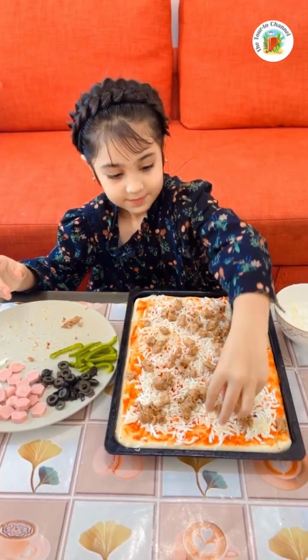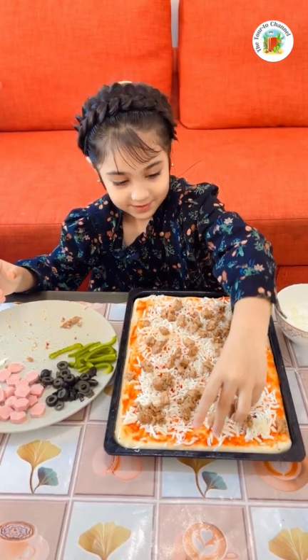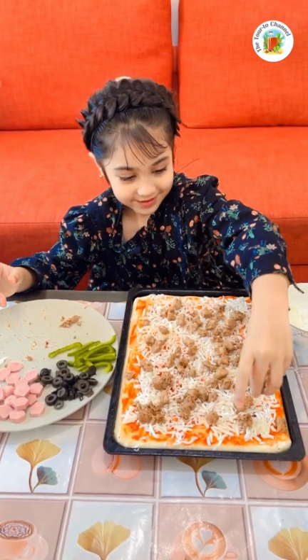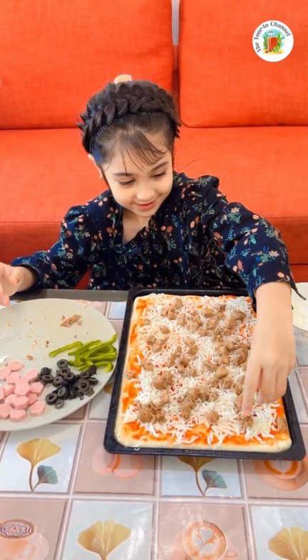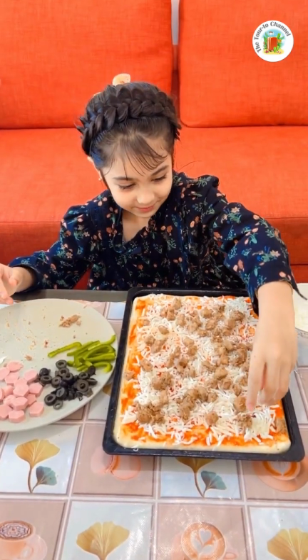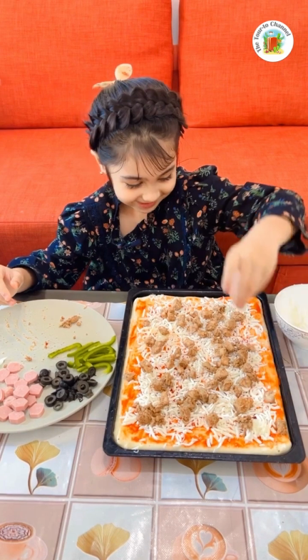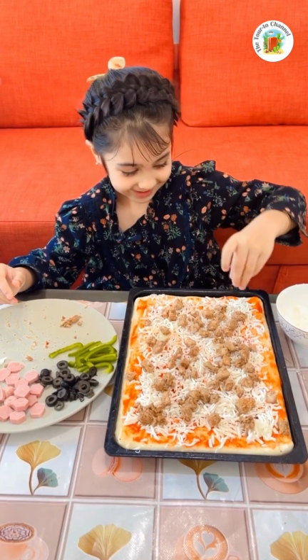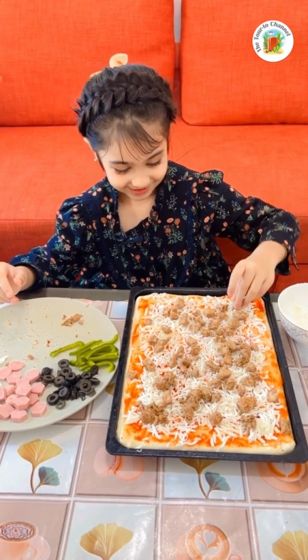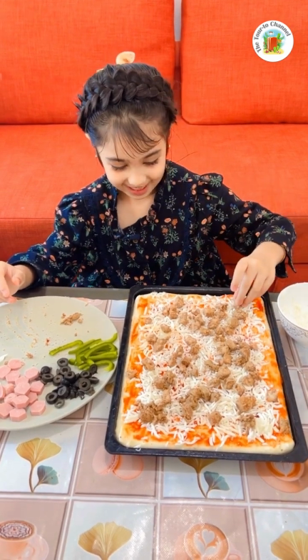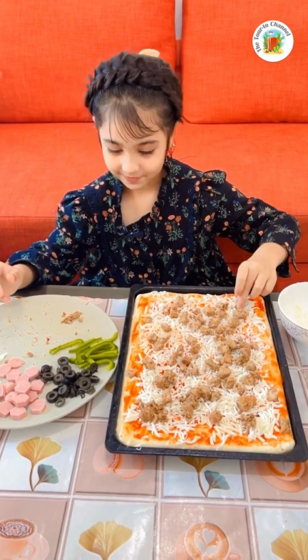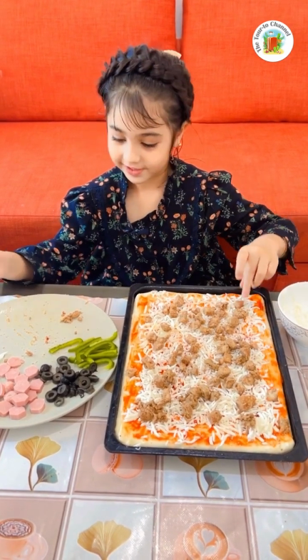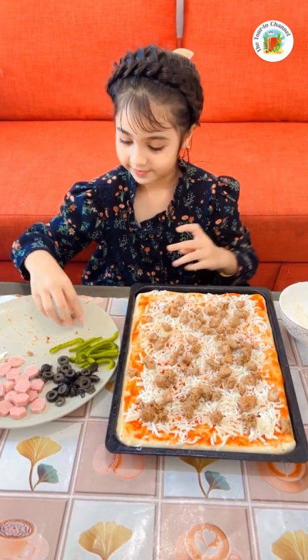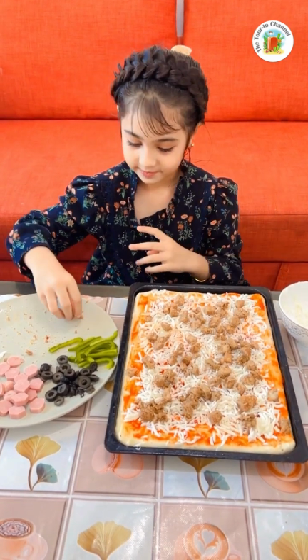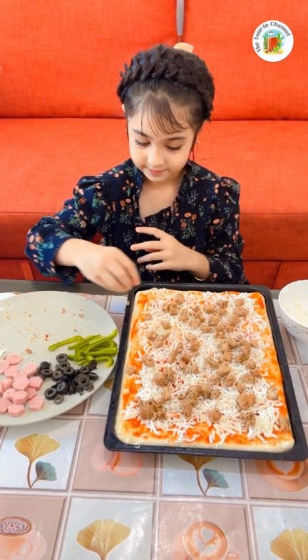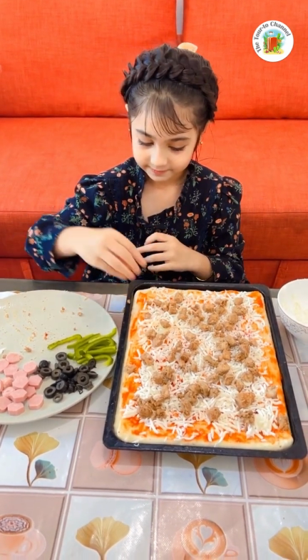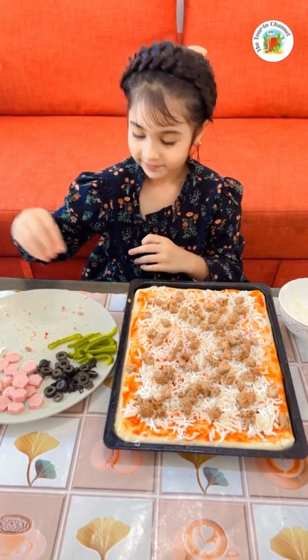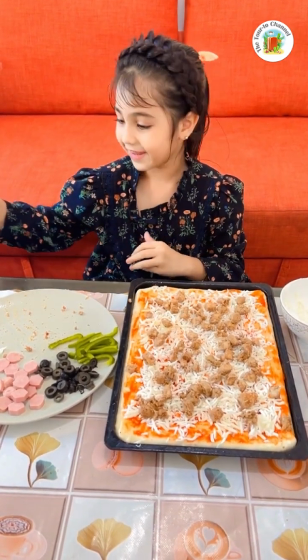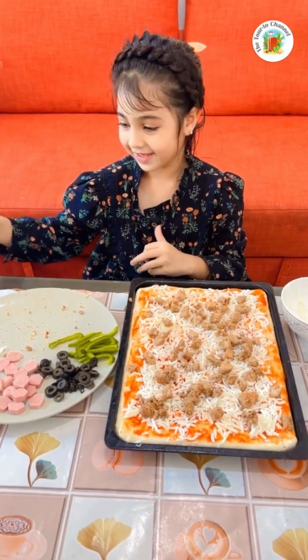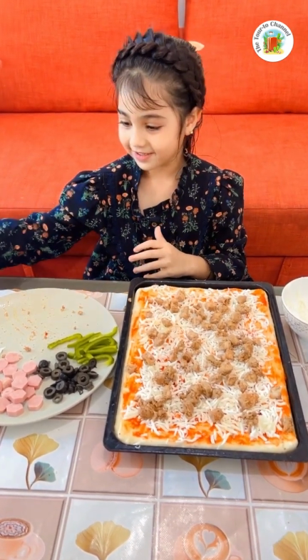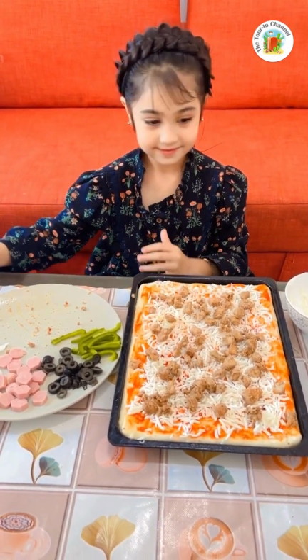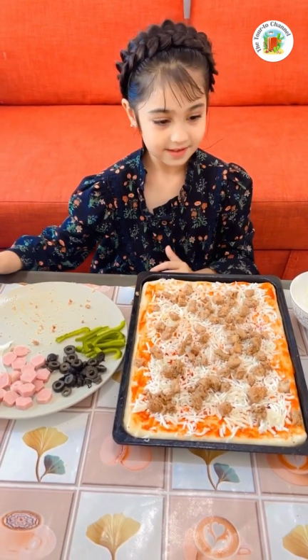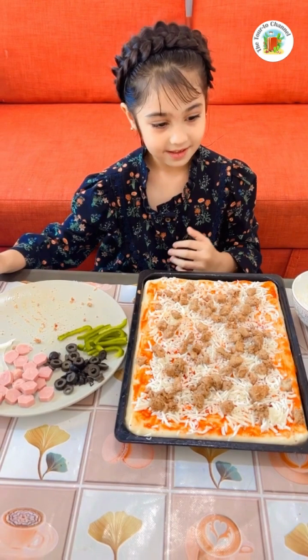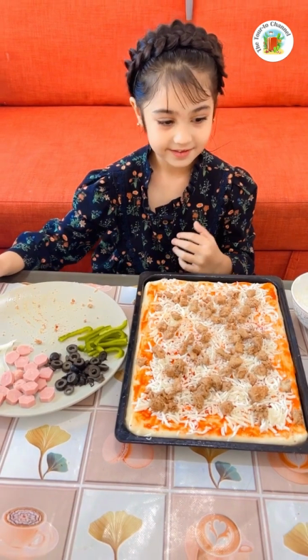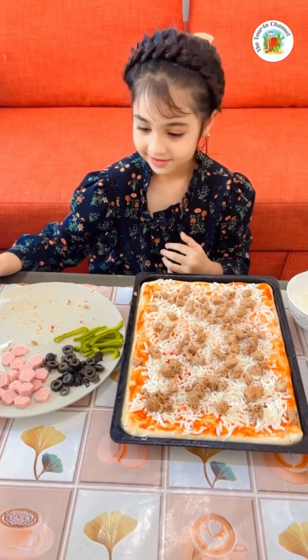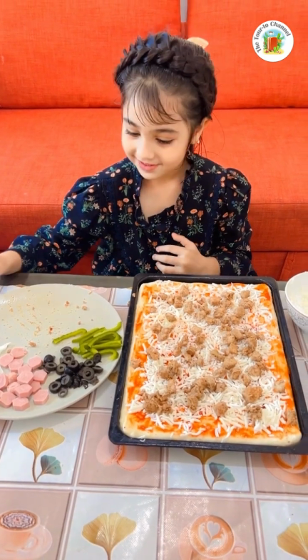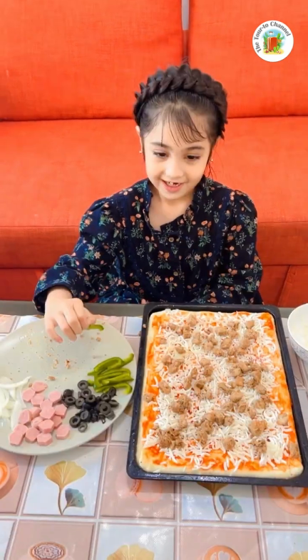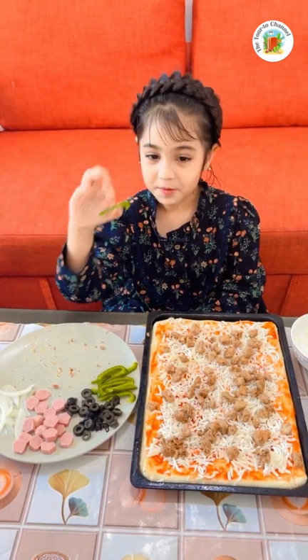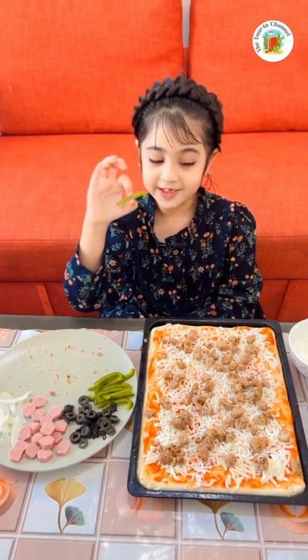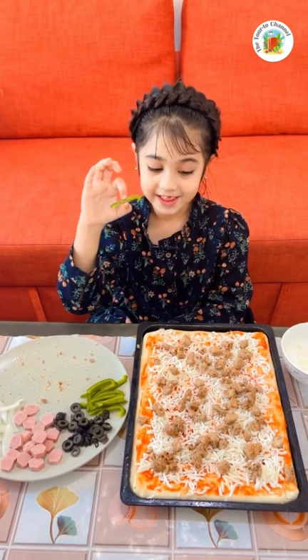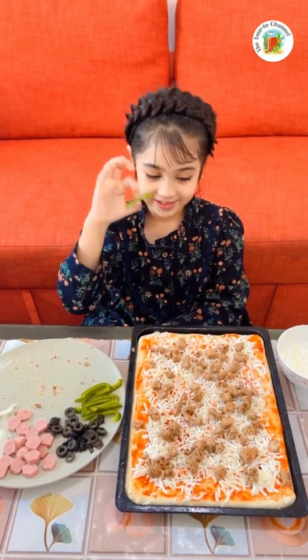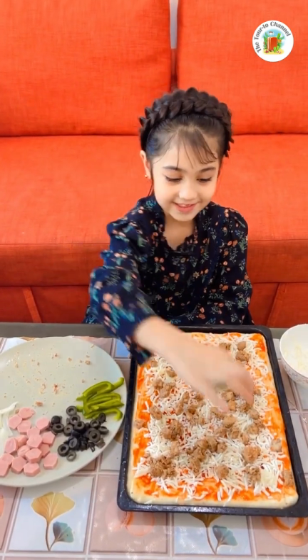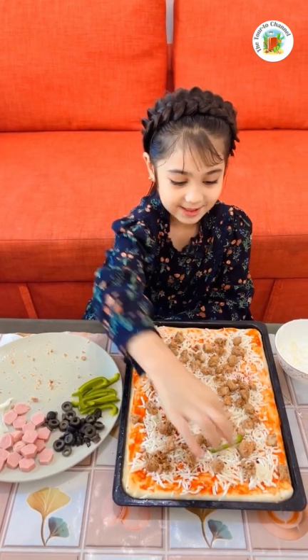Put the chicken here, put the chicken there and the last one here. Now I'm going to put capsicum.